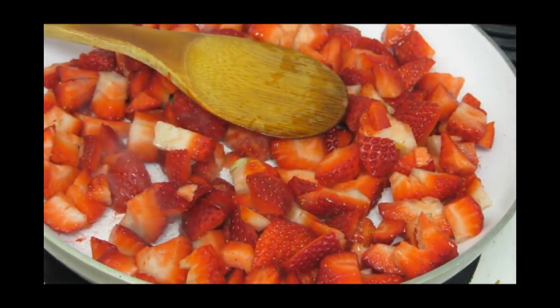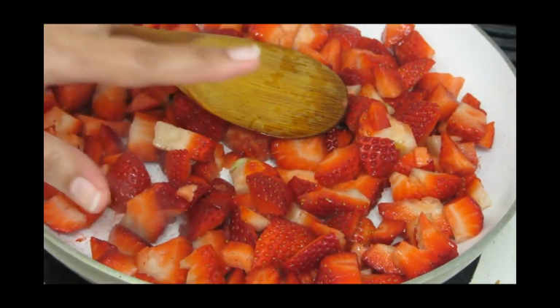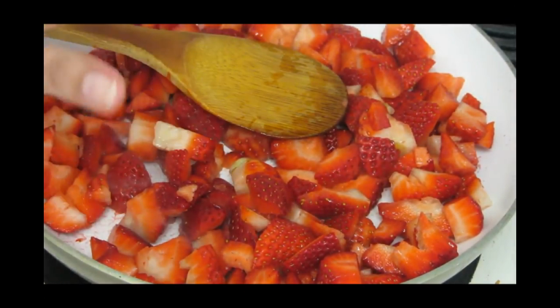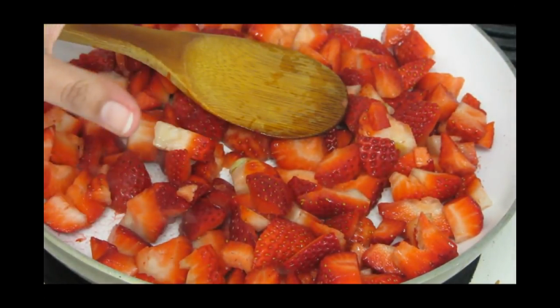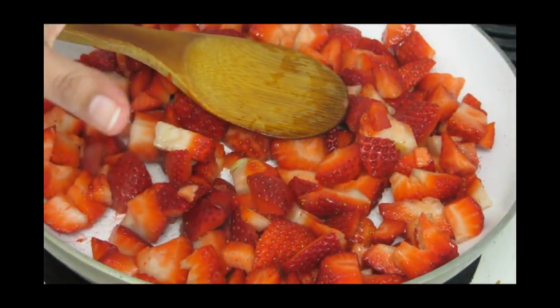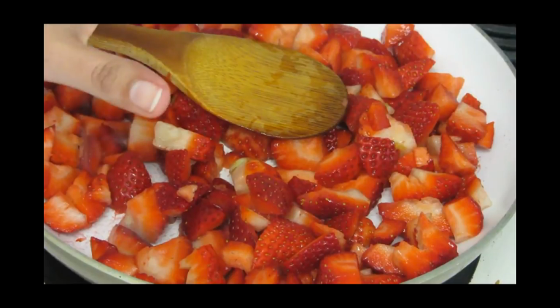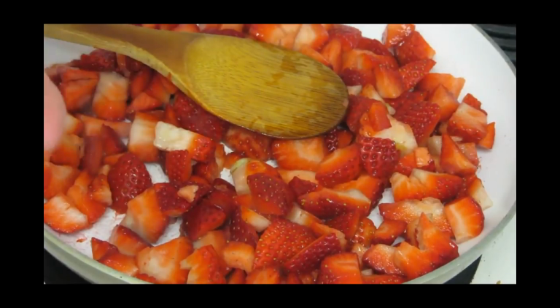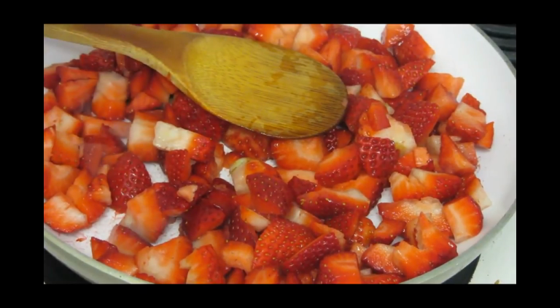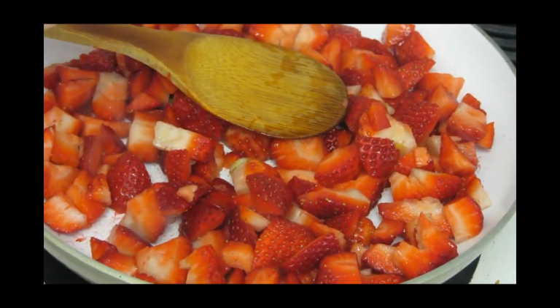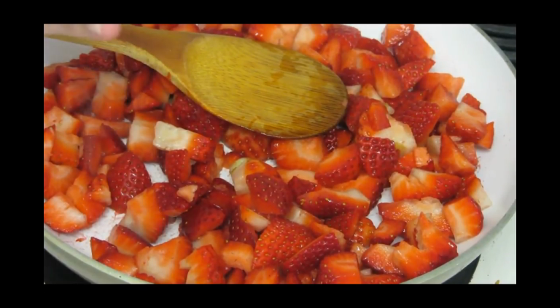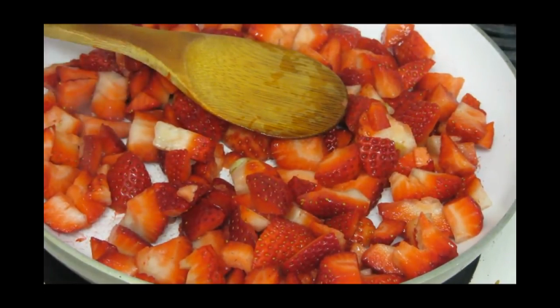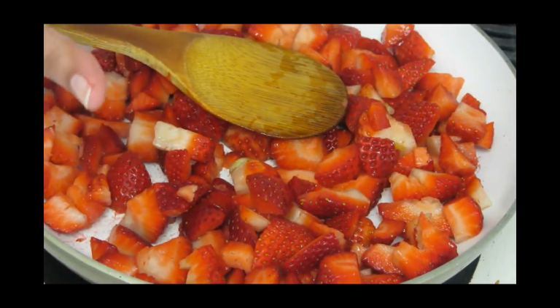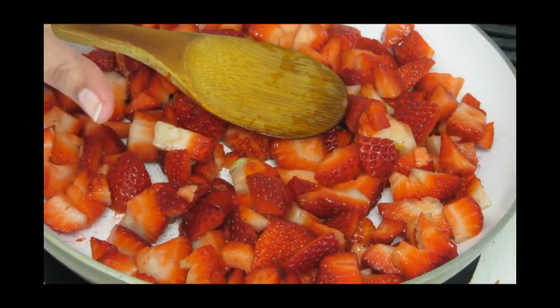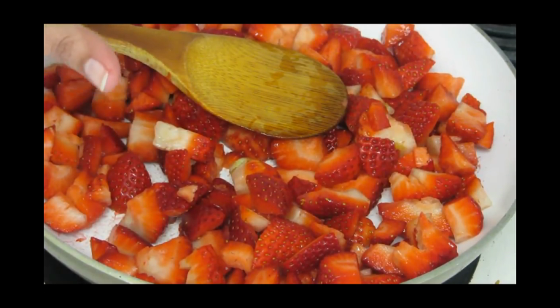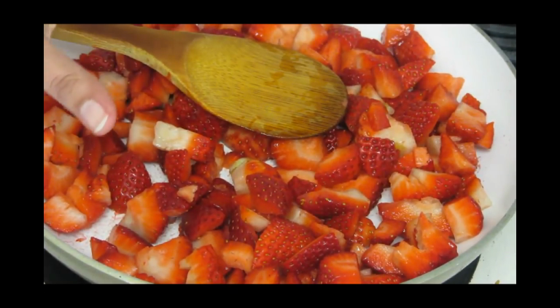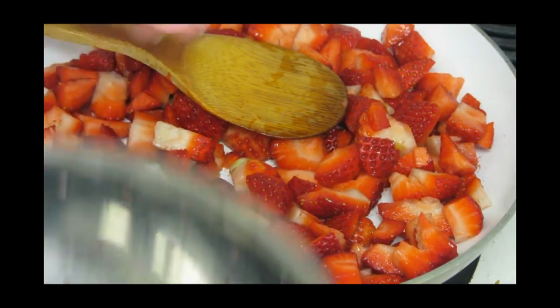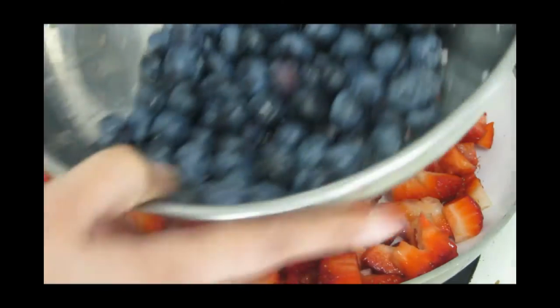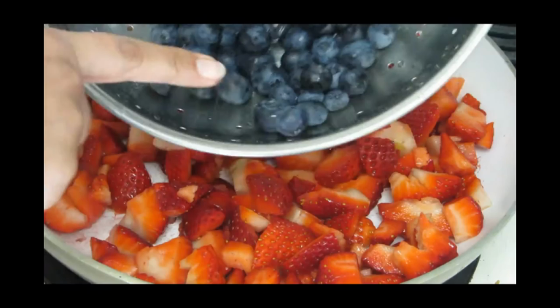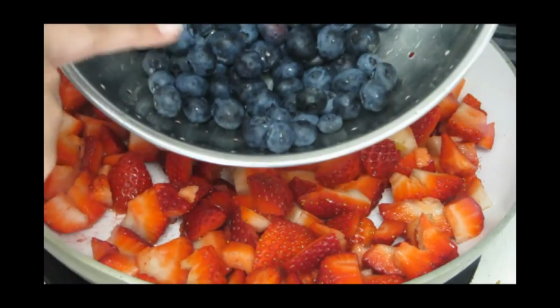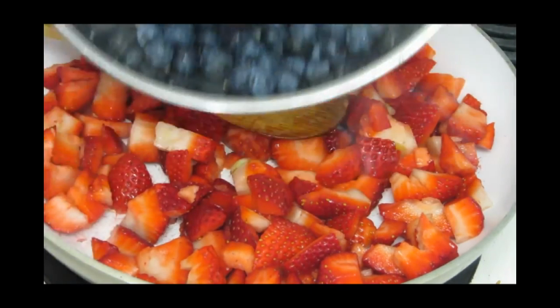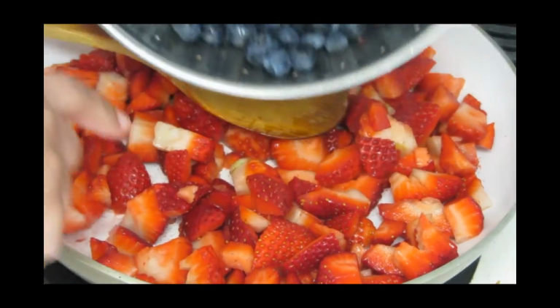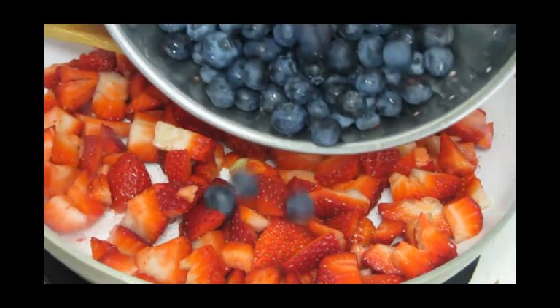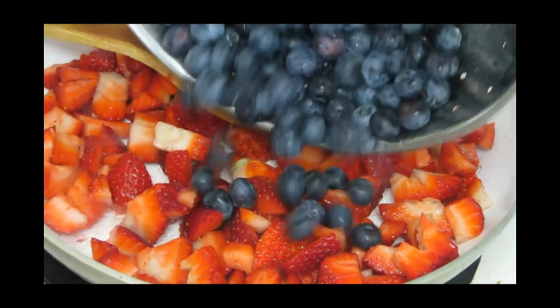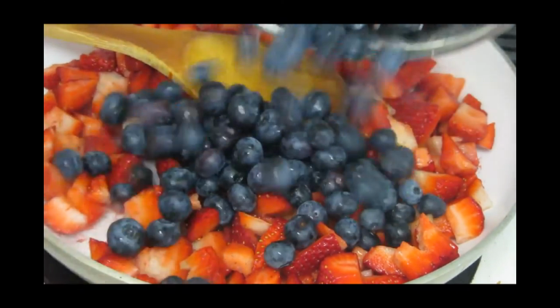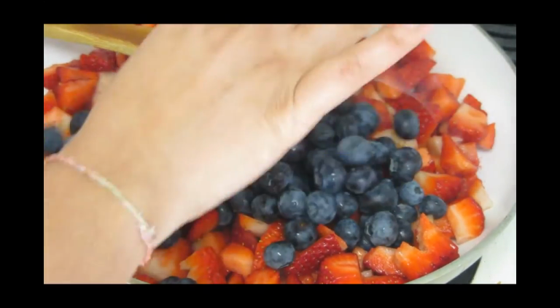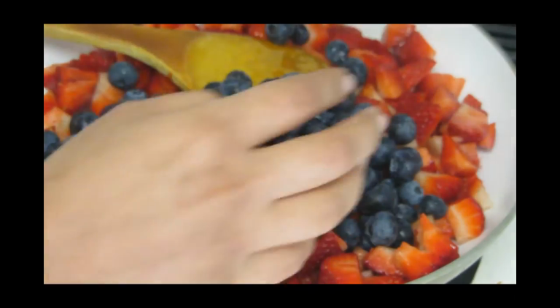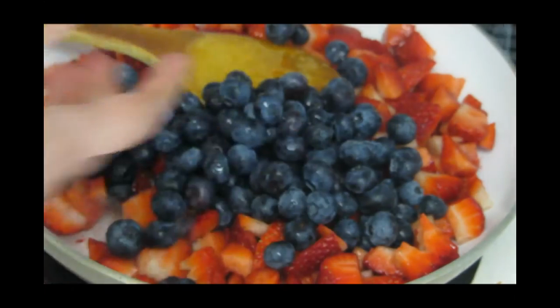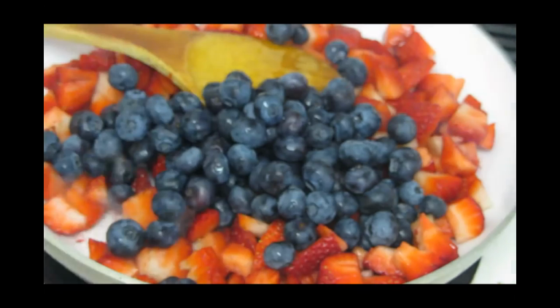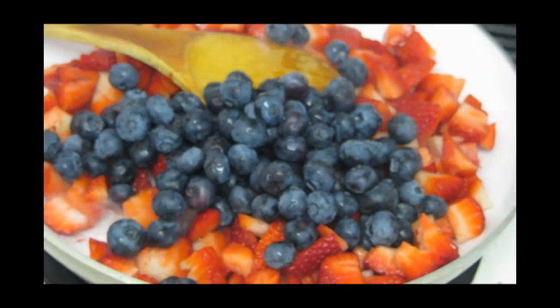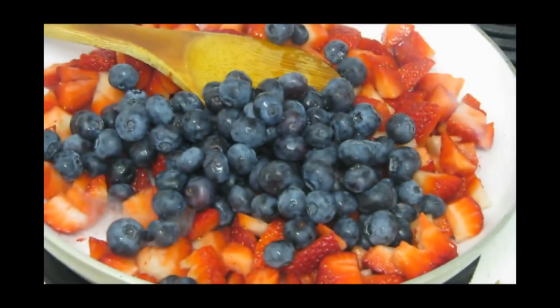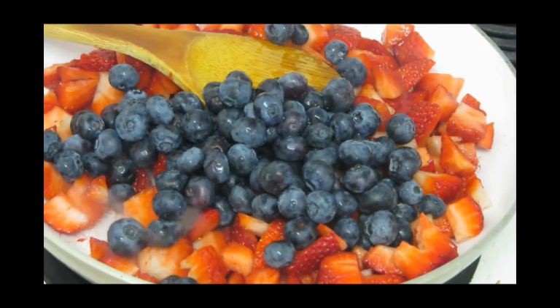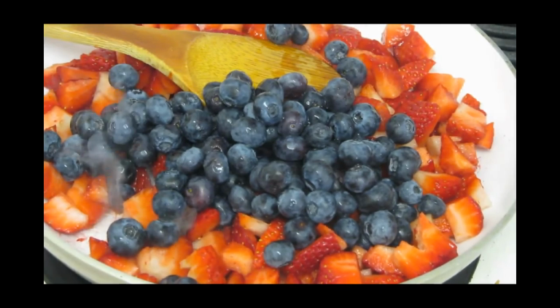So this is around 20 to 22 medium strawberries — not too big, not too small — and this is one and a half cups of blueberry. Rinse thoroughly both, and cut the strawberry into small chunks.